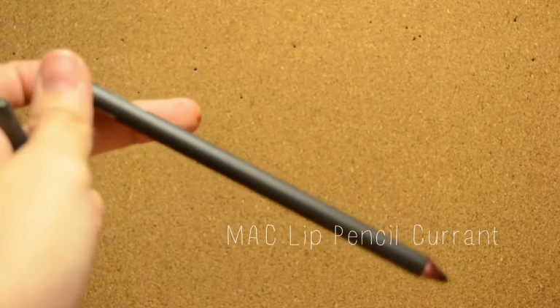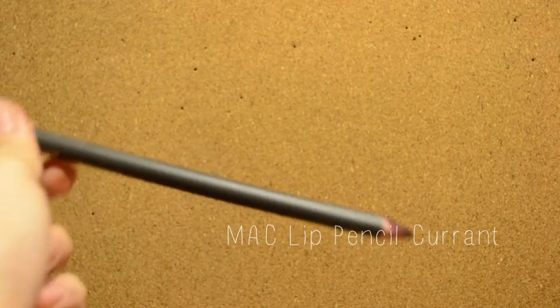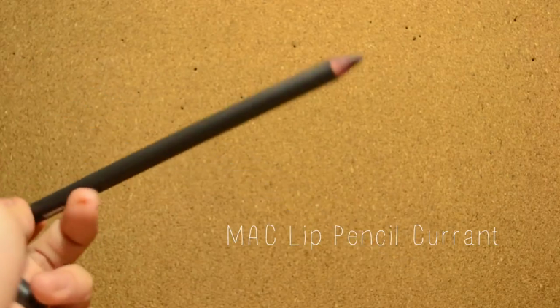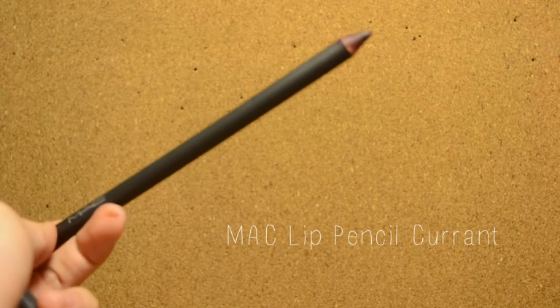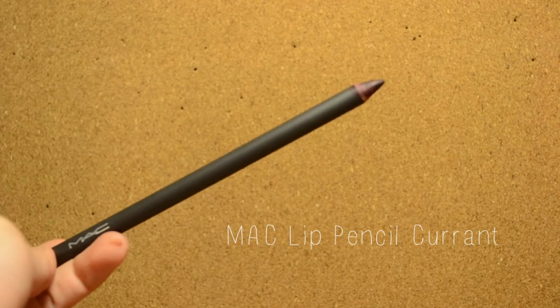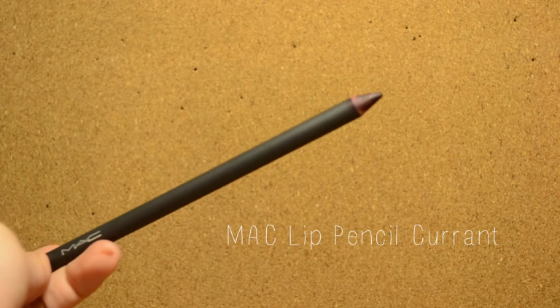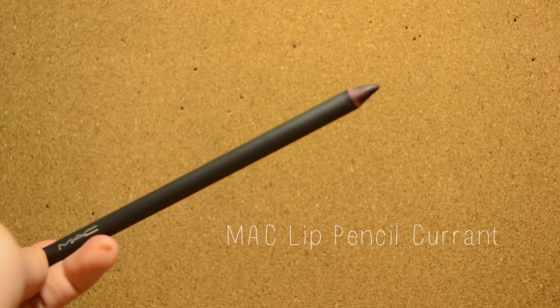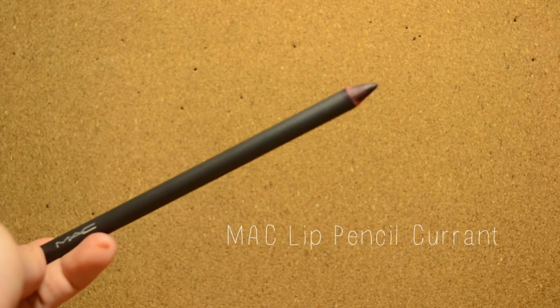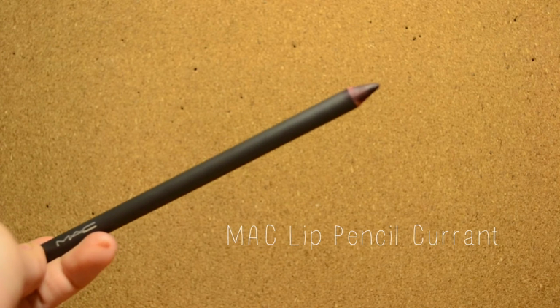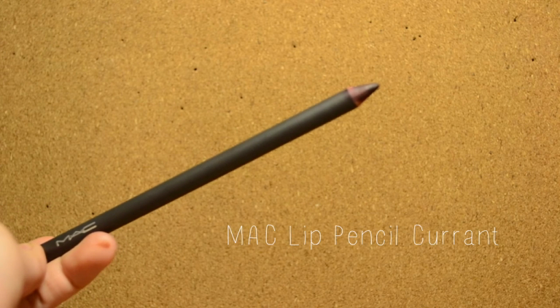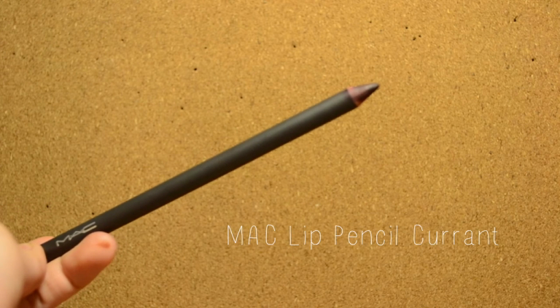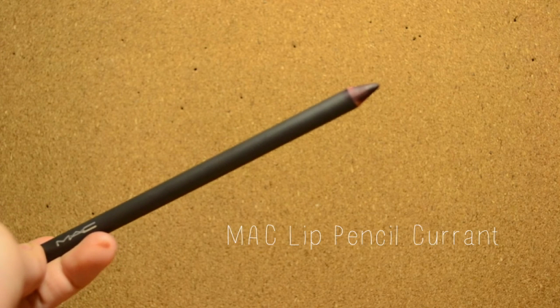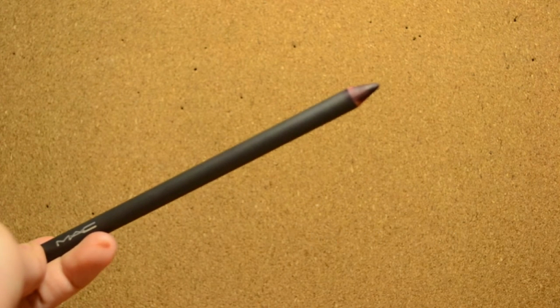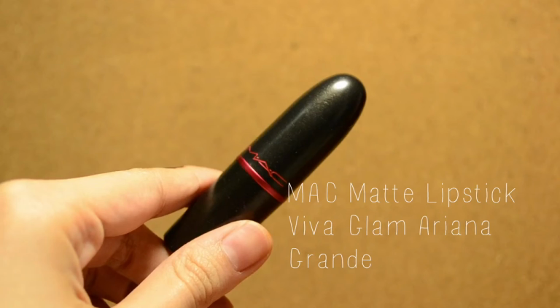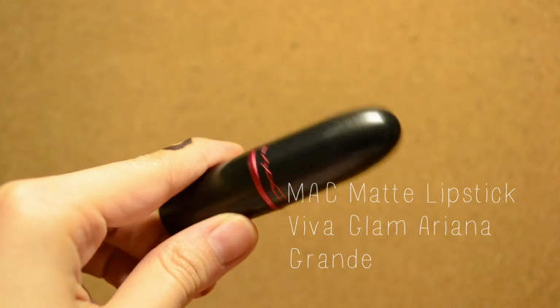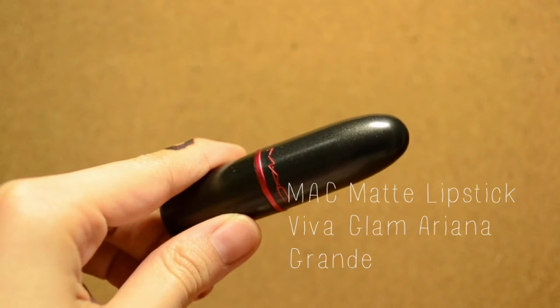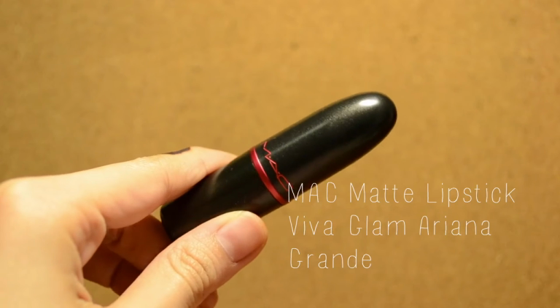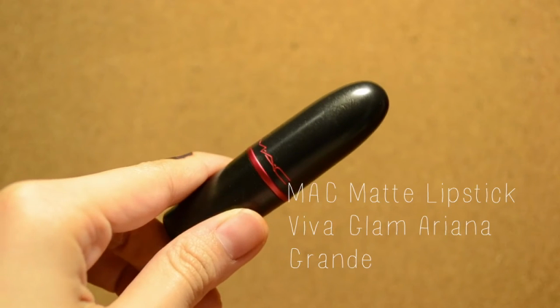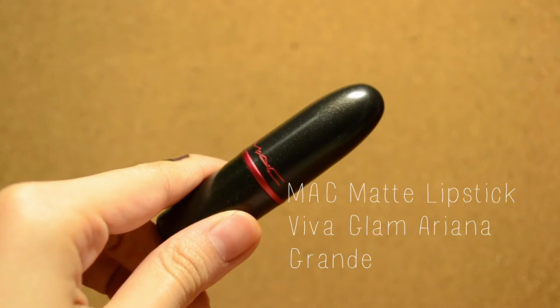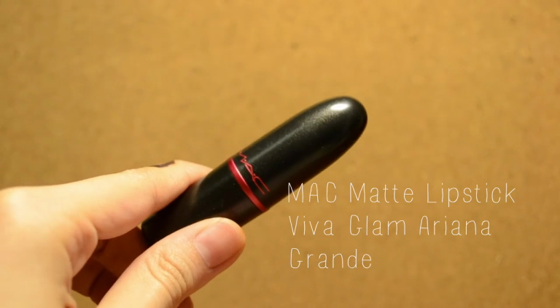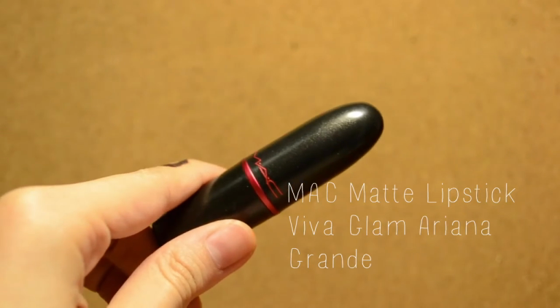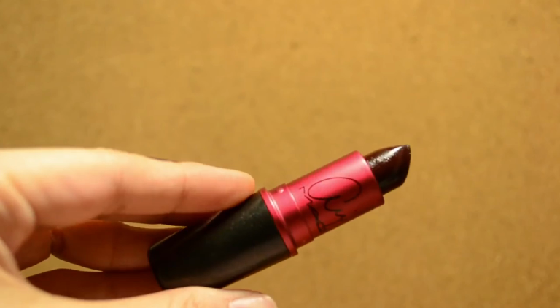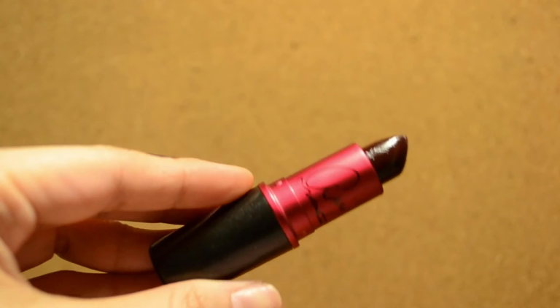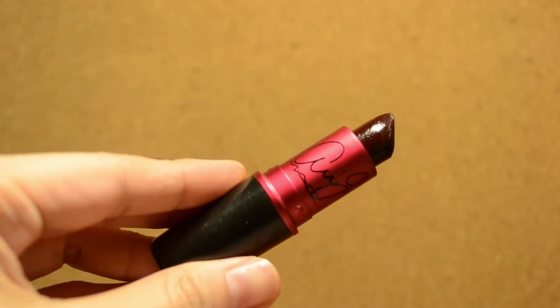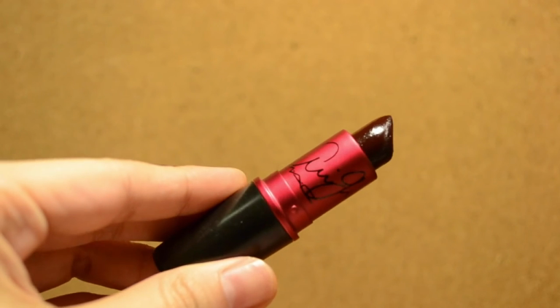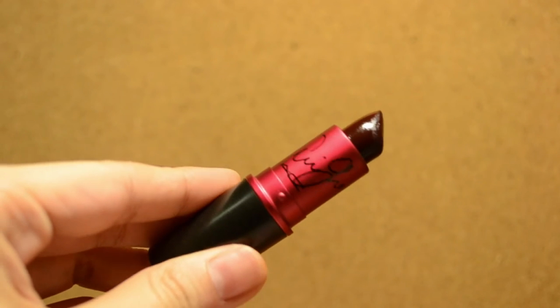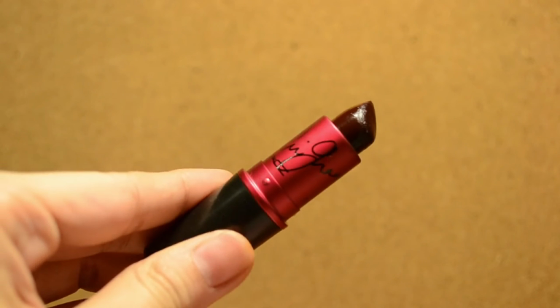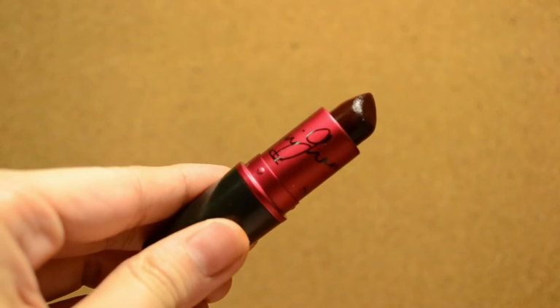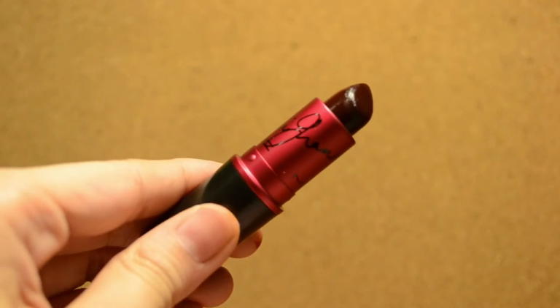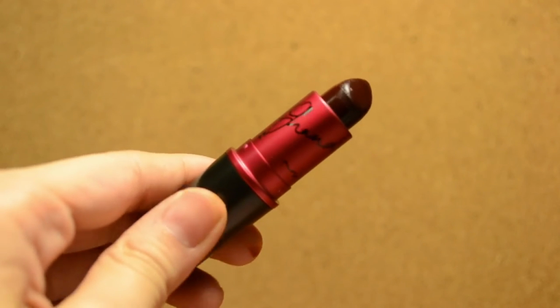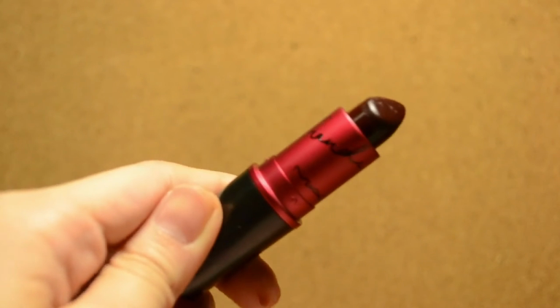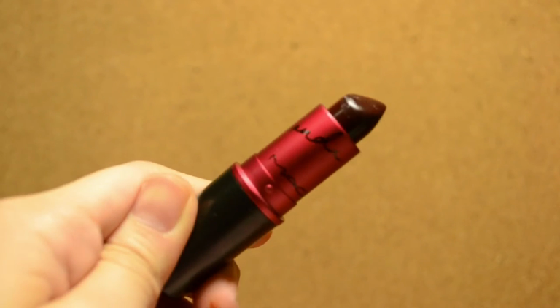The shade of this lip liner is in the color 'Currant.' To start off the look, Ariana Grande's Viva Glam MAC lipstick plays a huge role for this bold look.